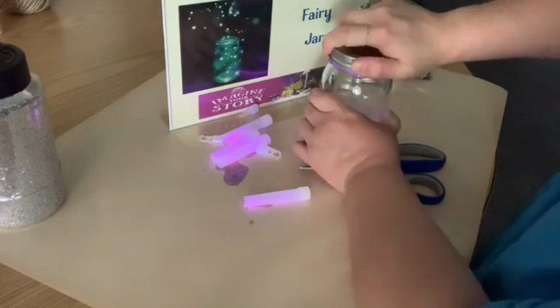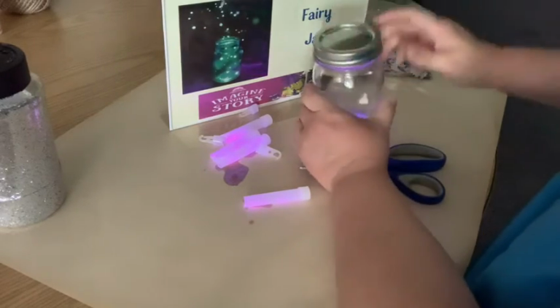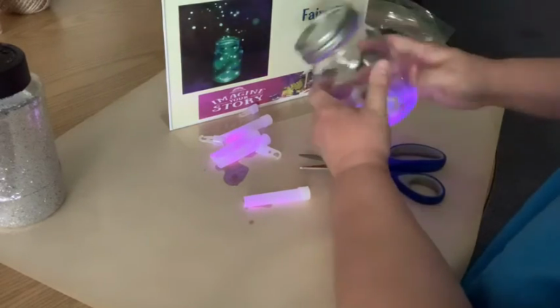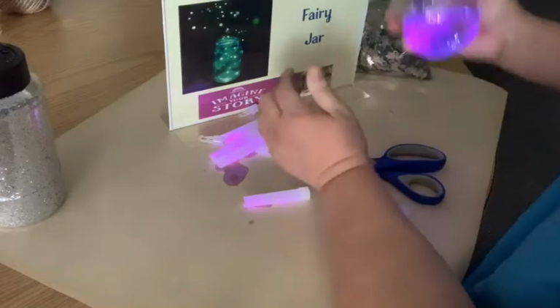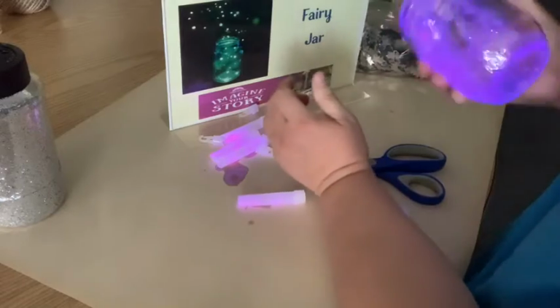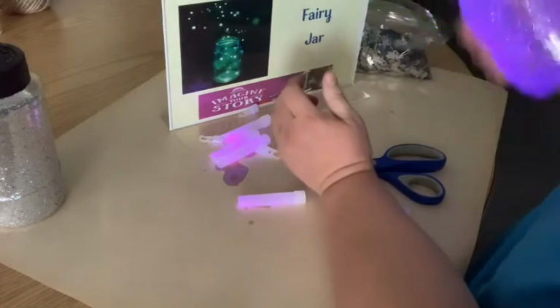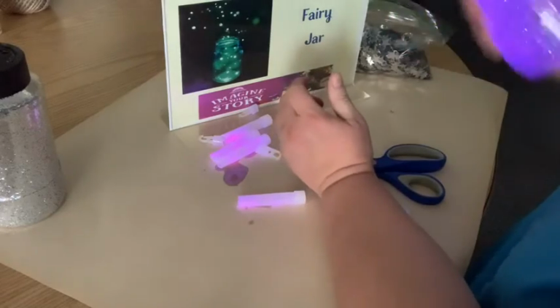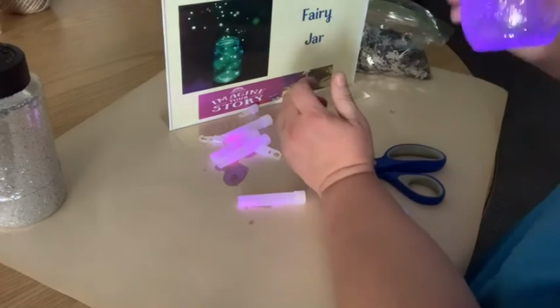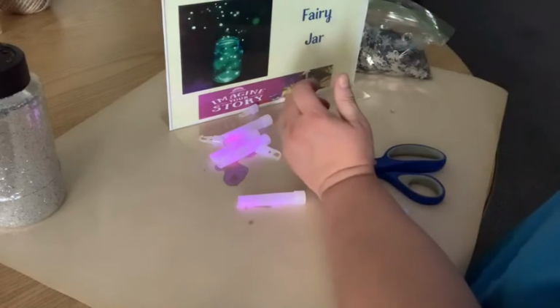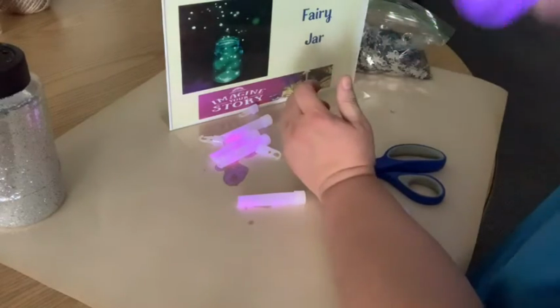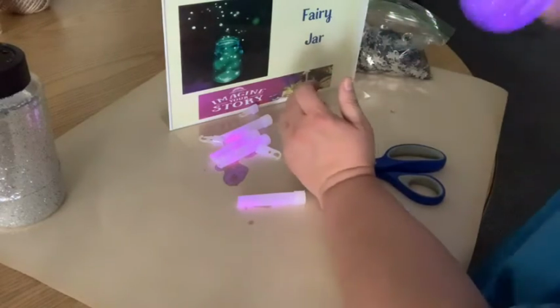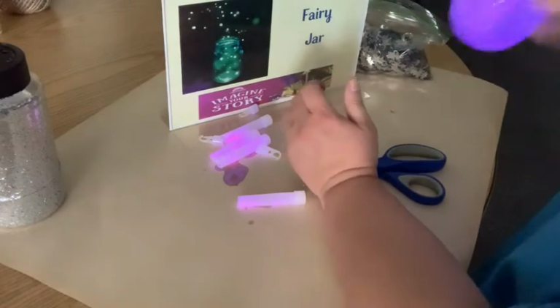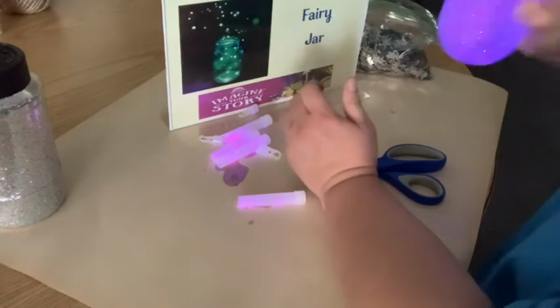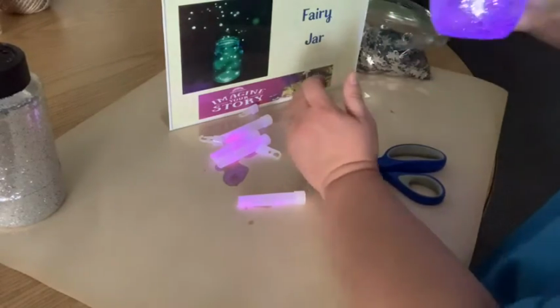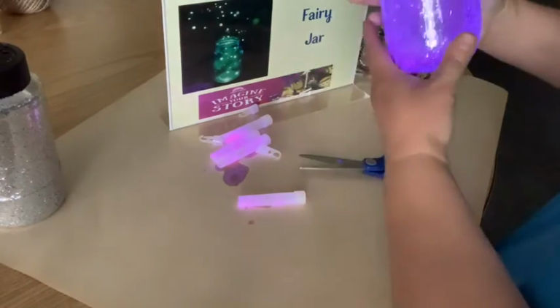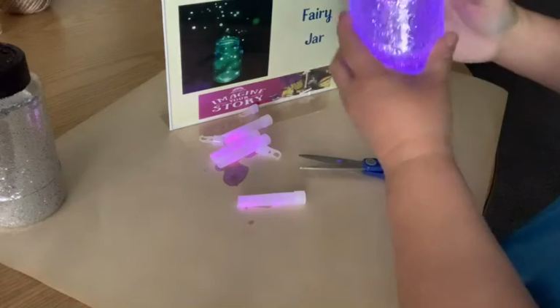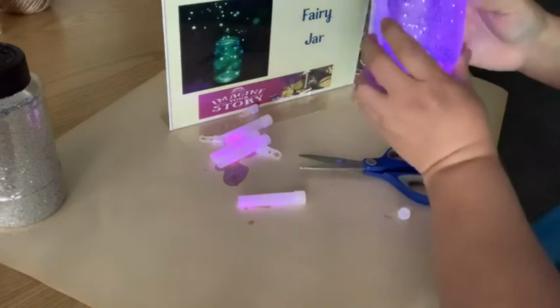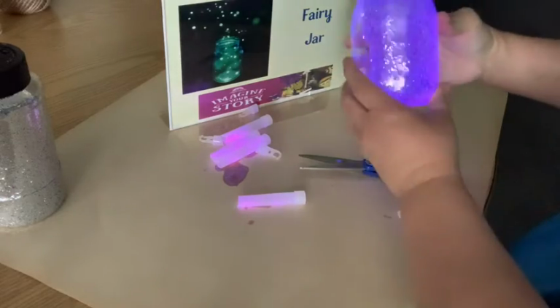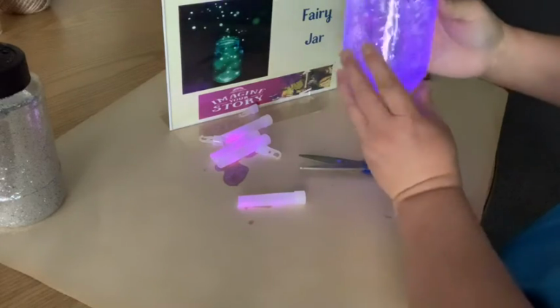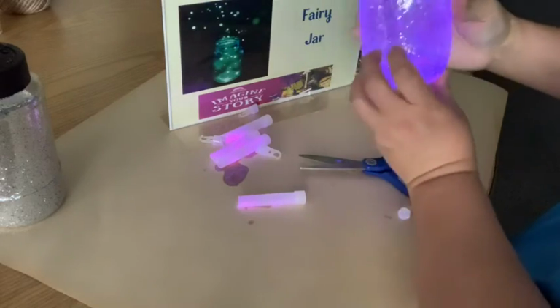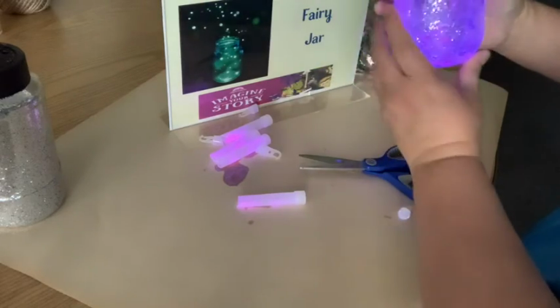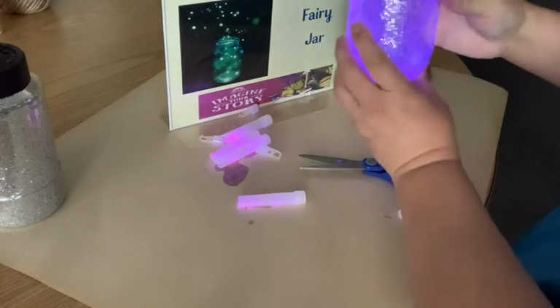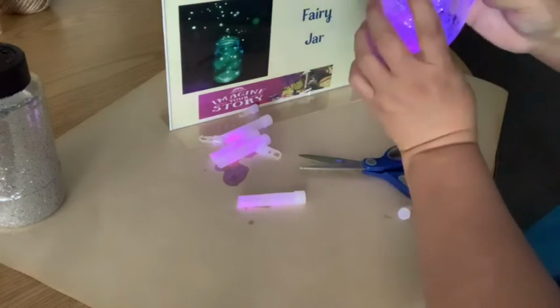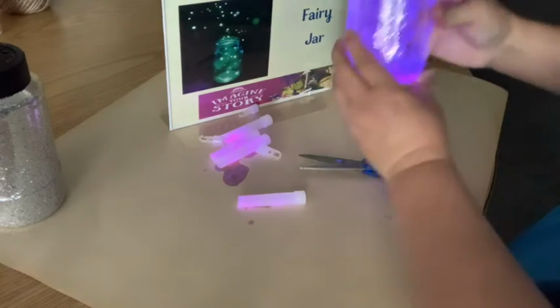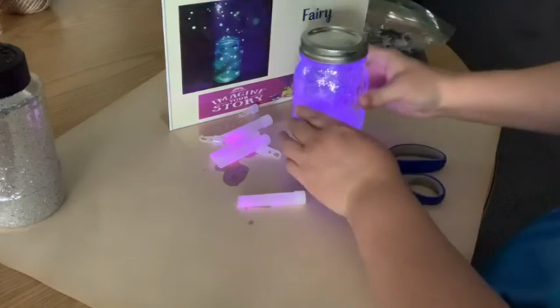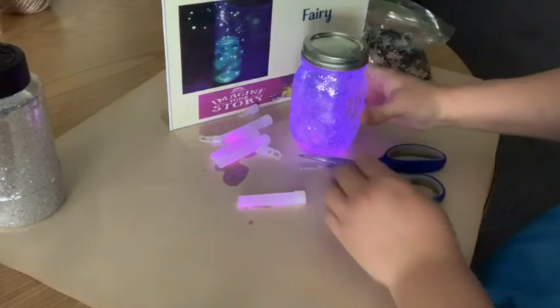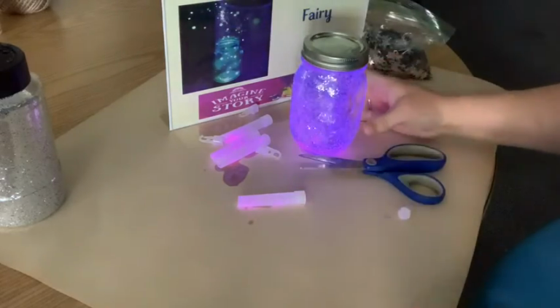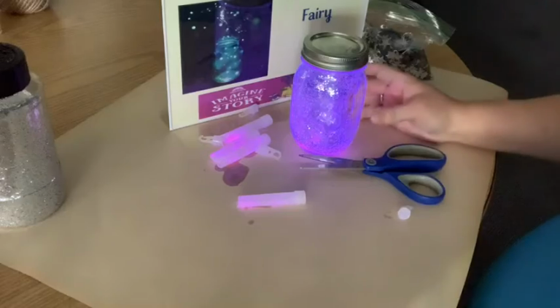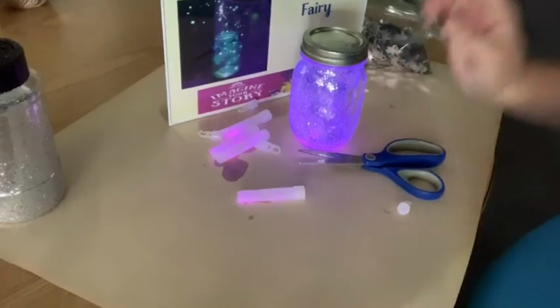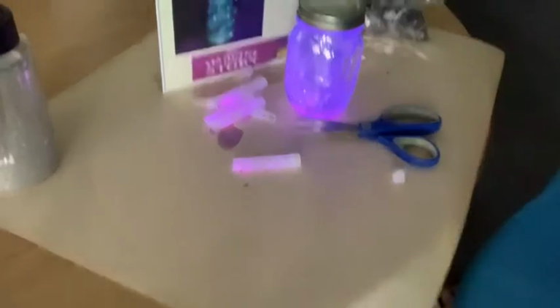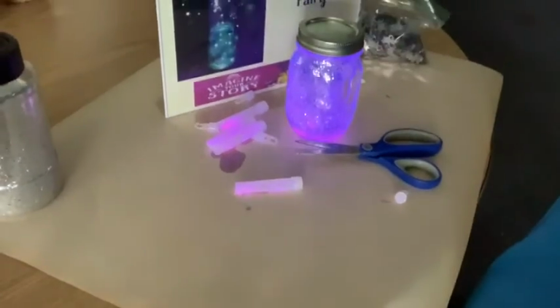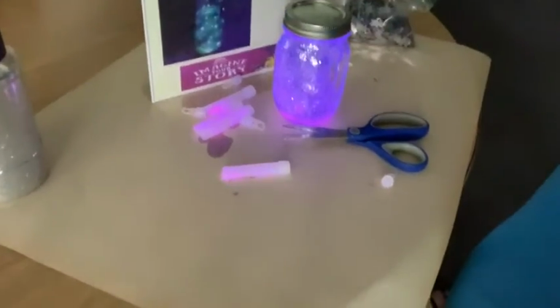Put the lid on nice and tight and shake it up — oh, it's purply! And there we go. I can't see the stars but look, we have fairies! I'm going to take off my rubber bands here.